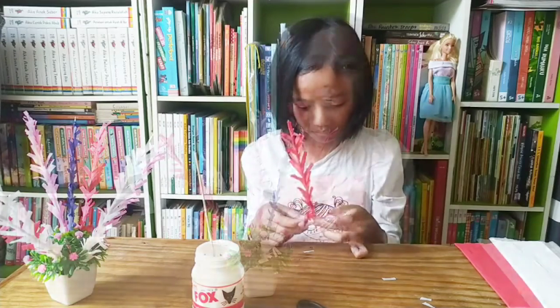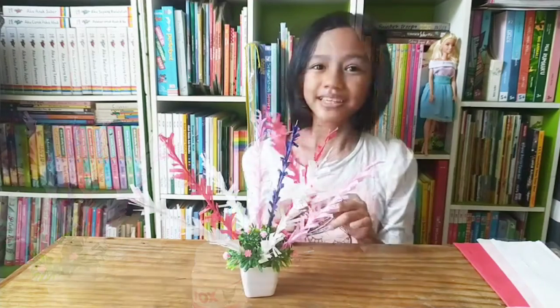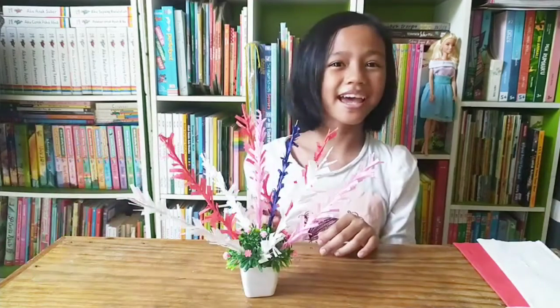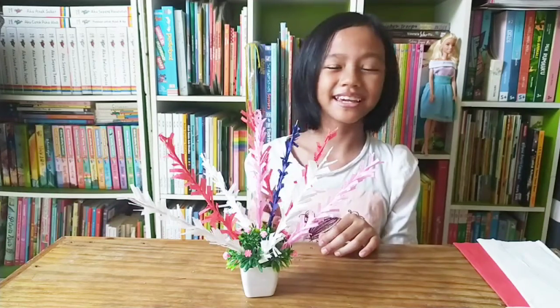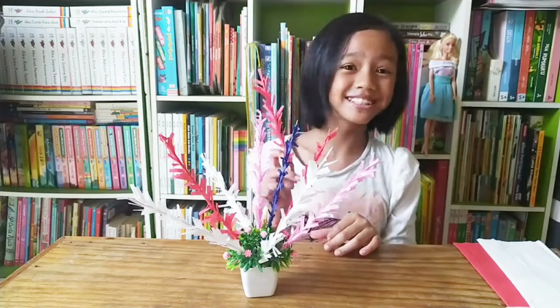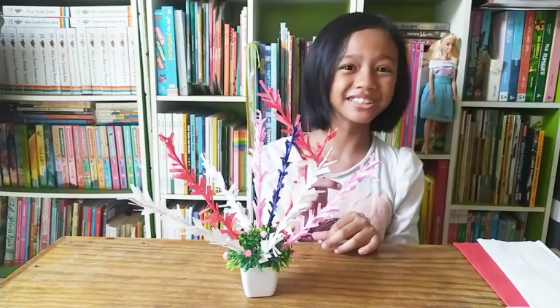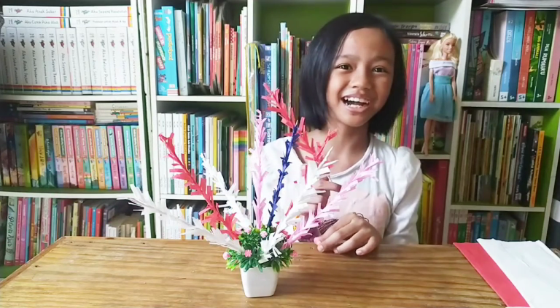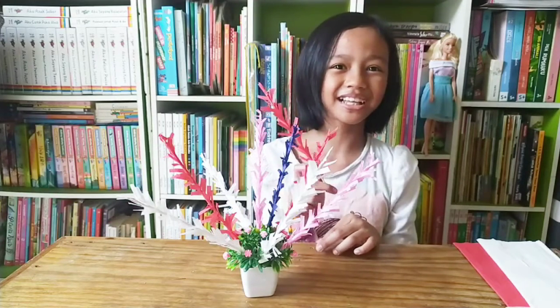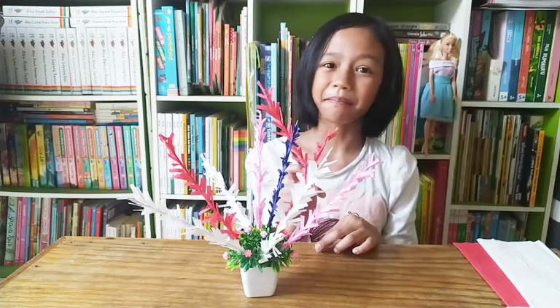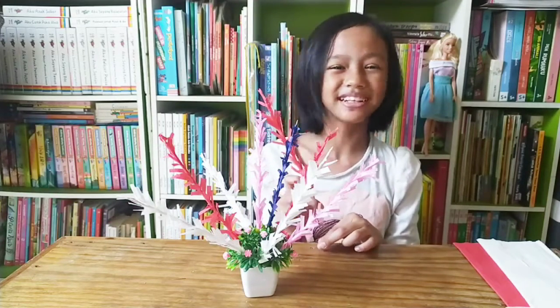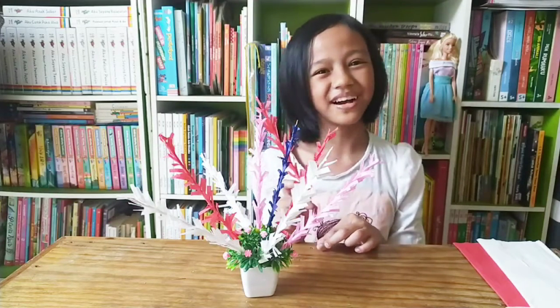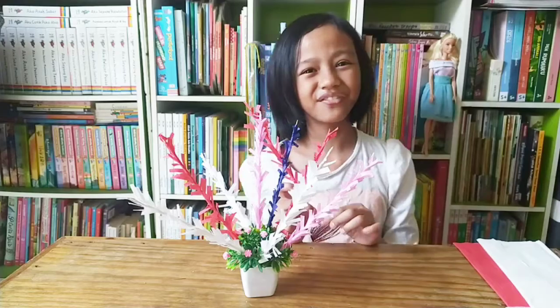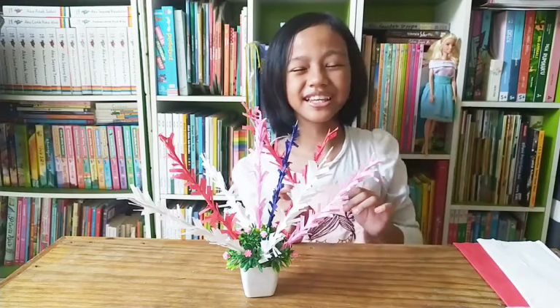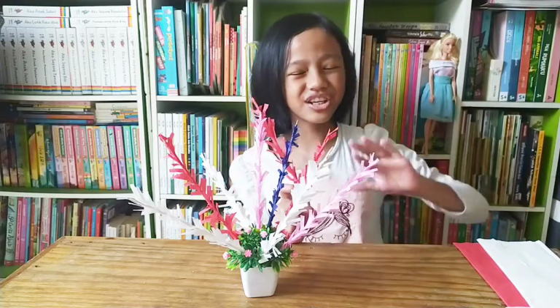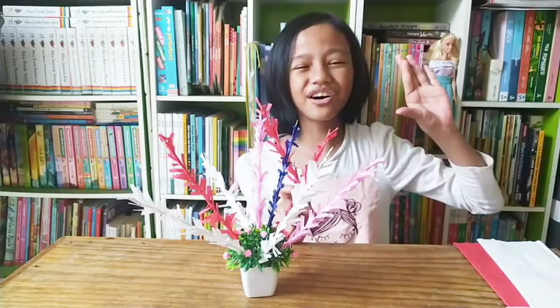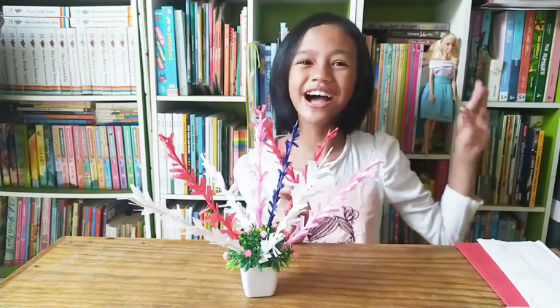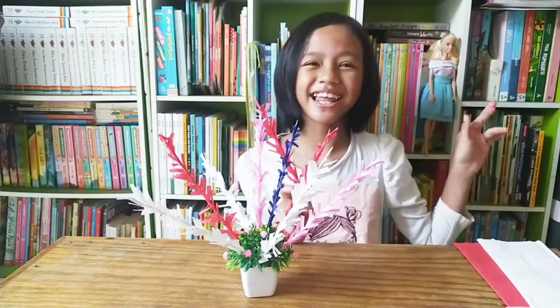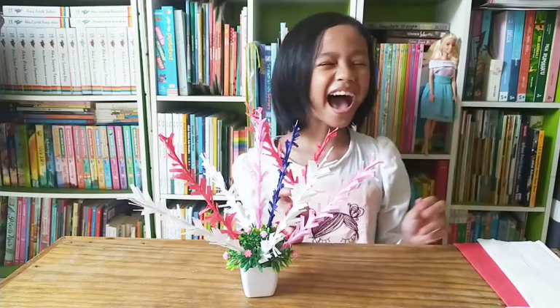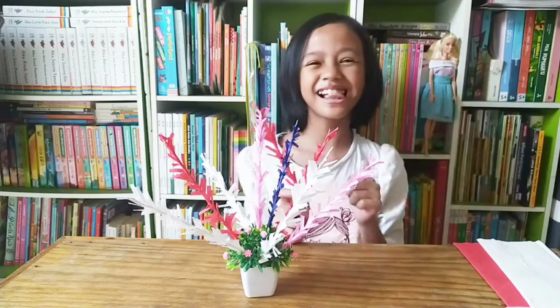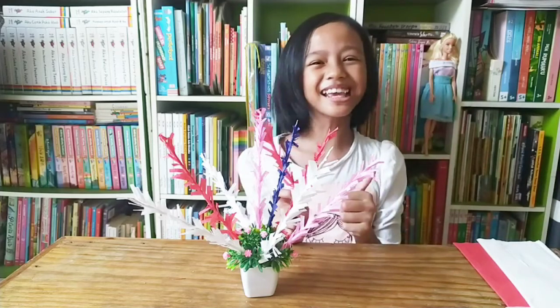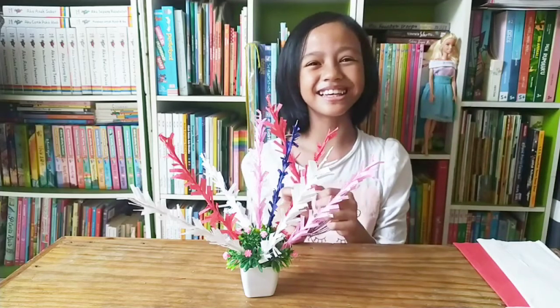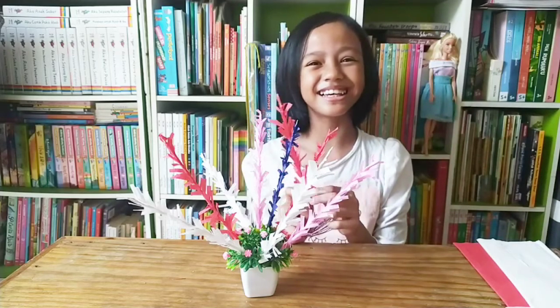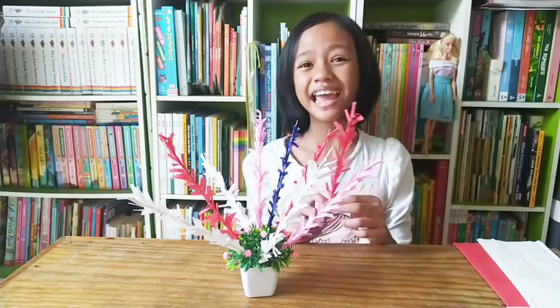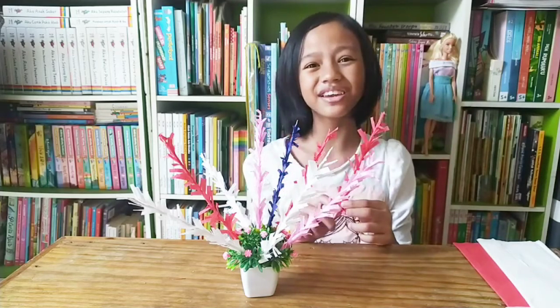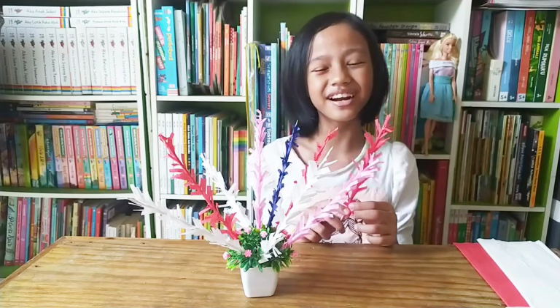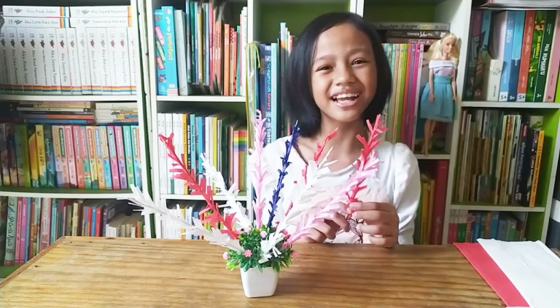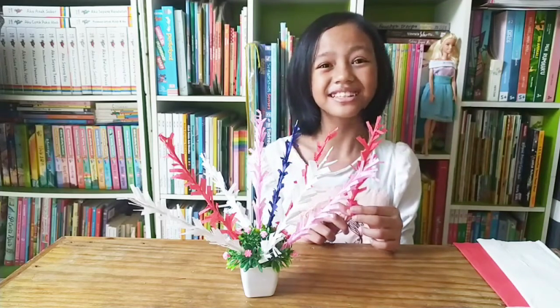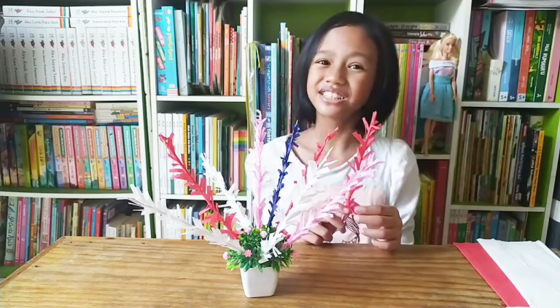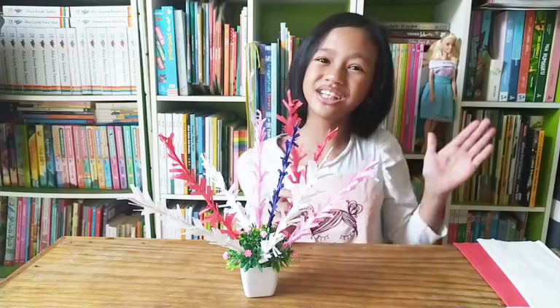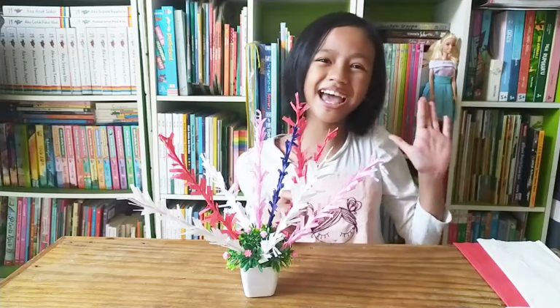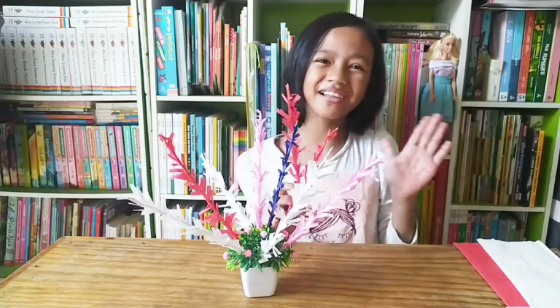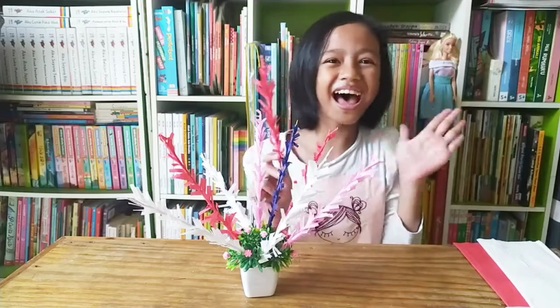Yay, it's easy right? Make a kembang kelape, it's so fun. I like it. Thank you friends. See you again. Bye.